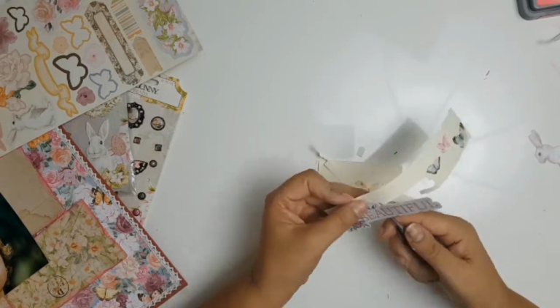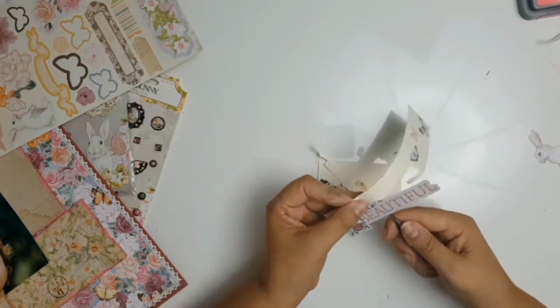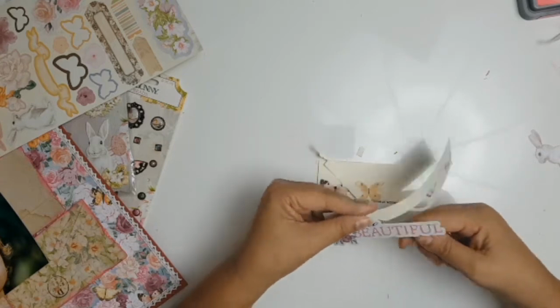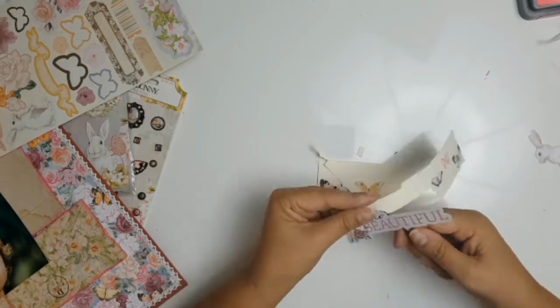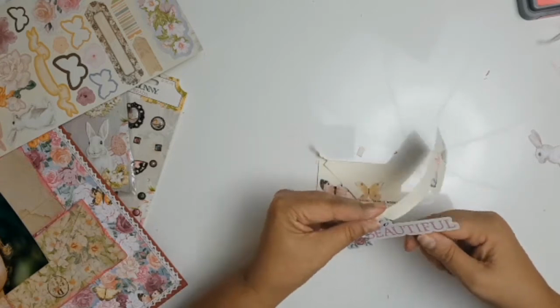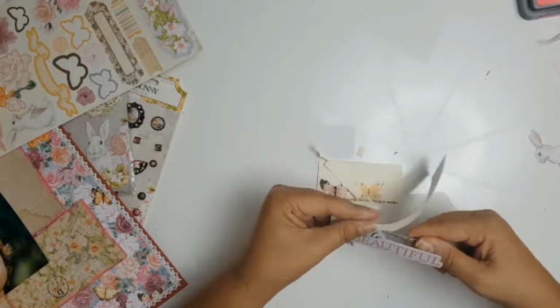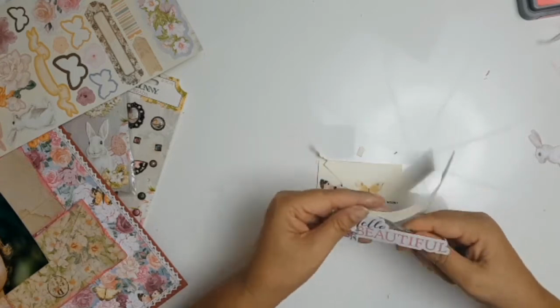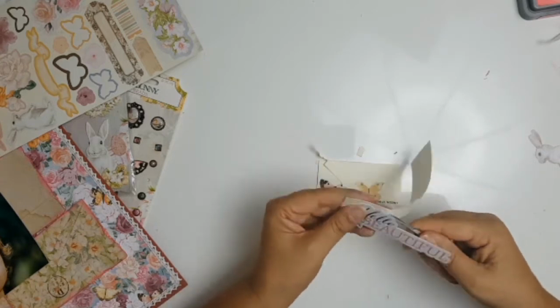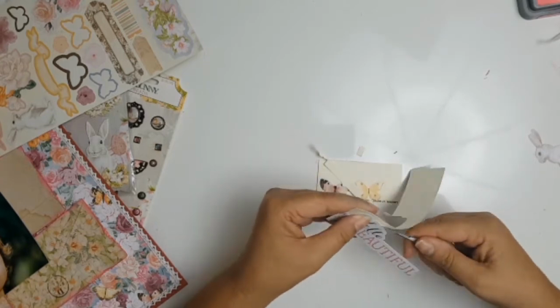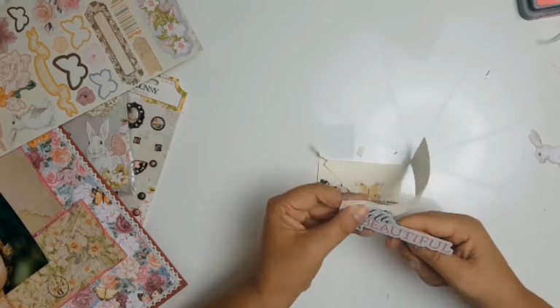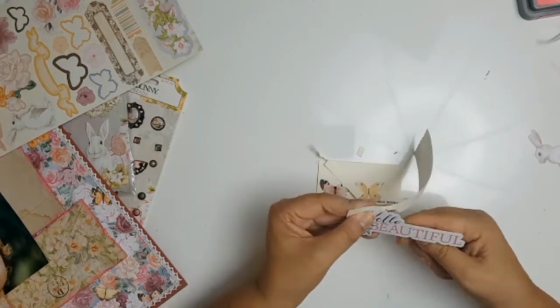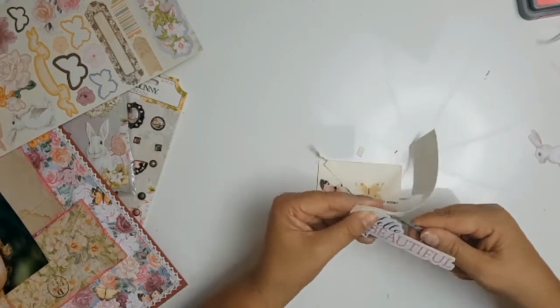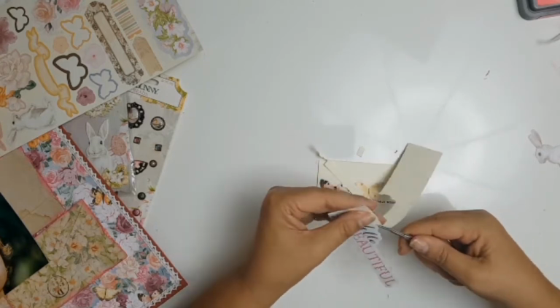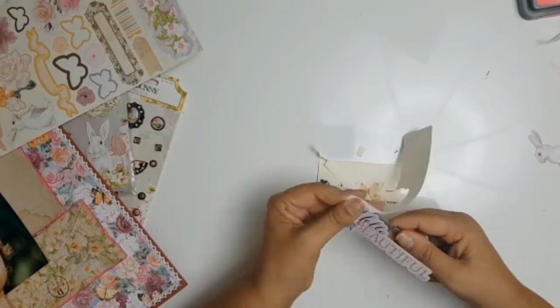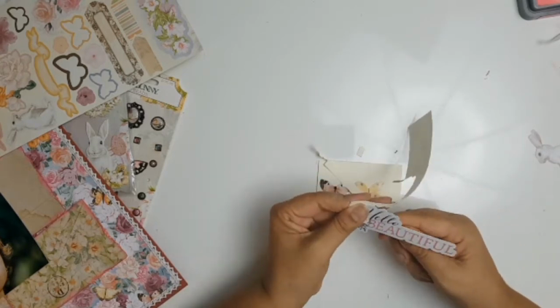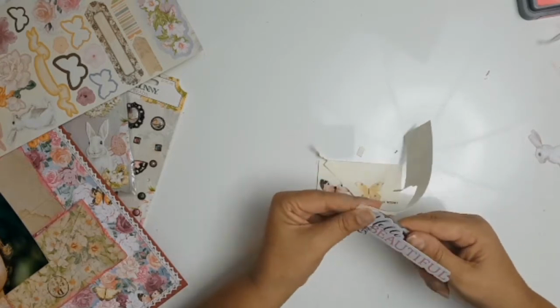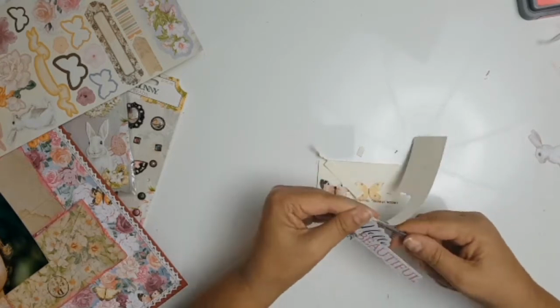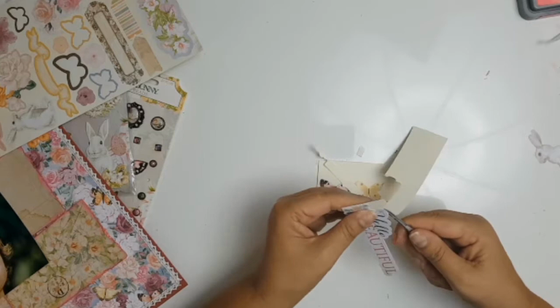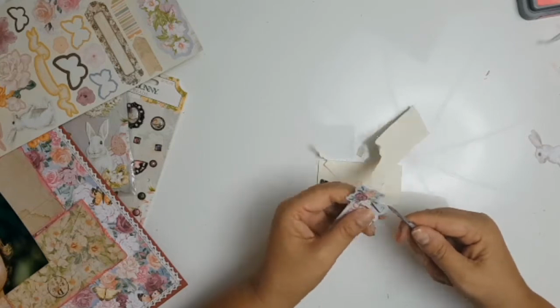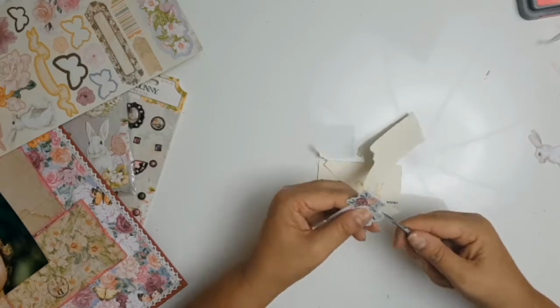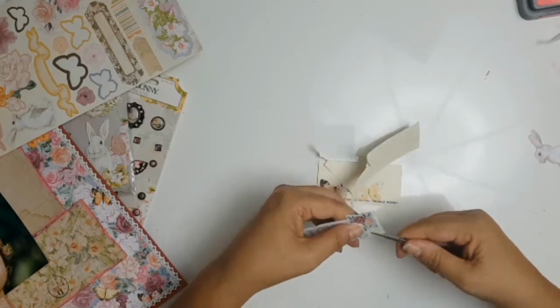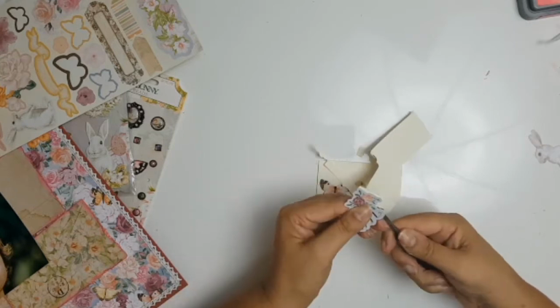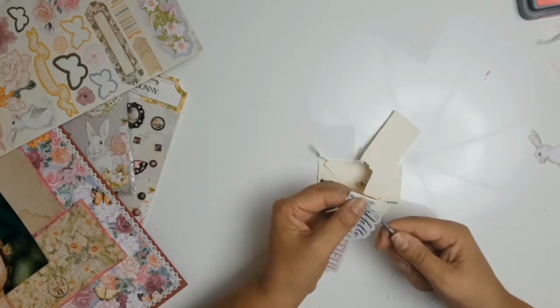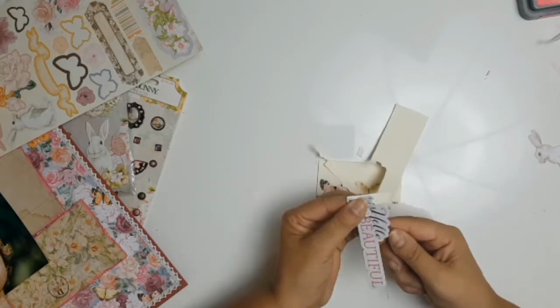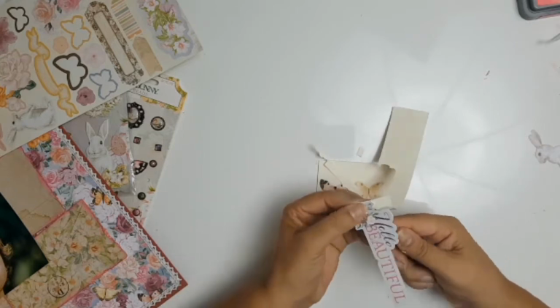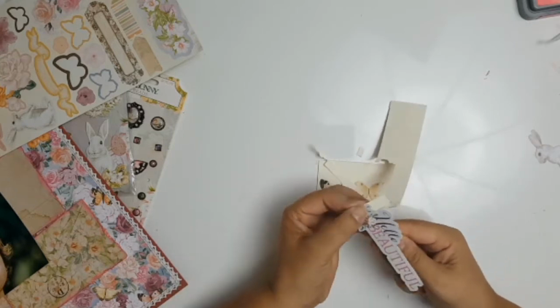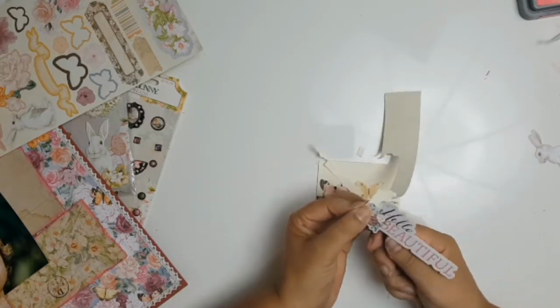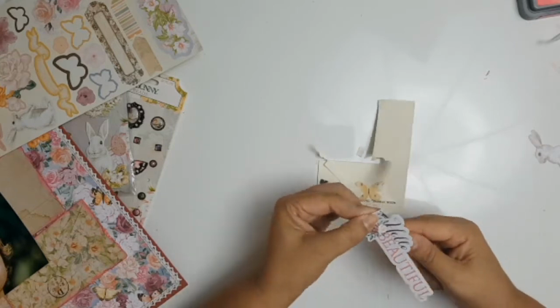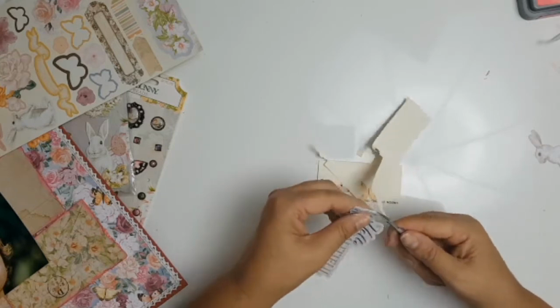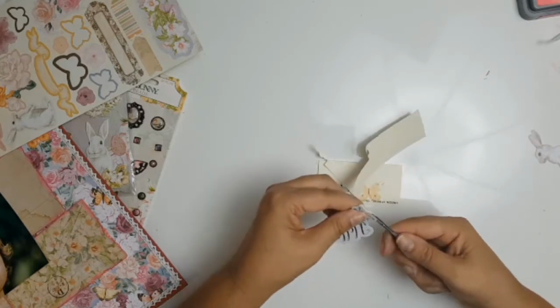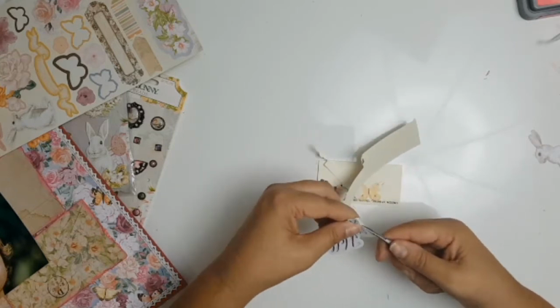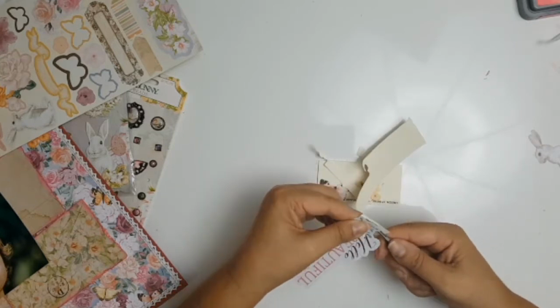I will leave a link in the description below so you can click on the button and enjoy some isolation shopping — a bit of therapy for the old soul.